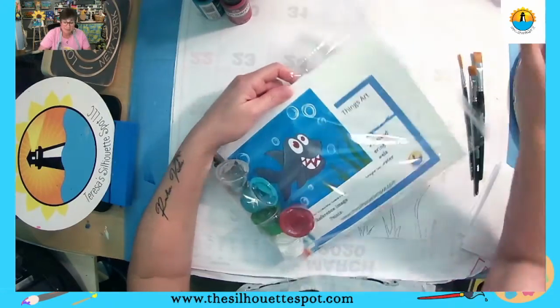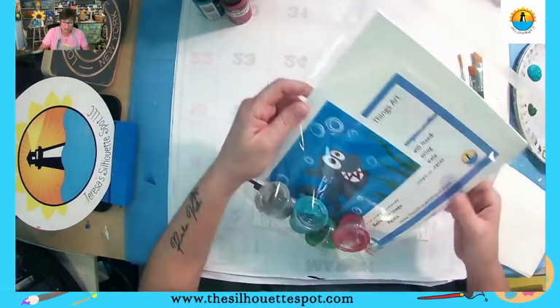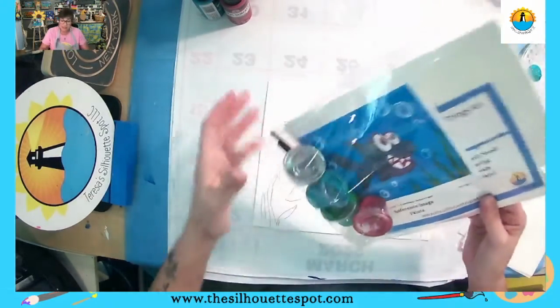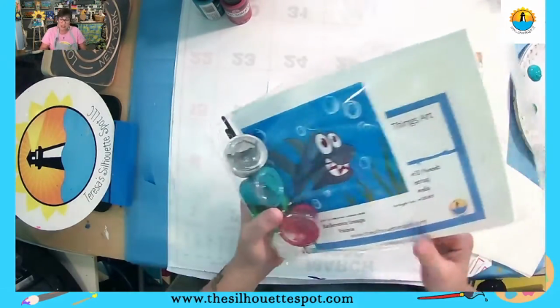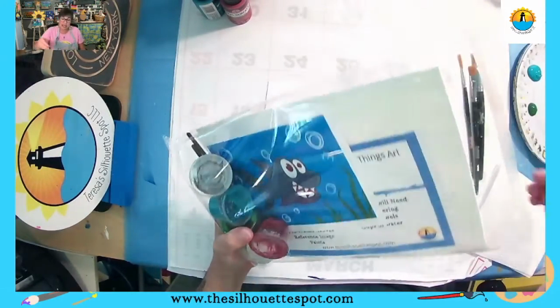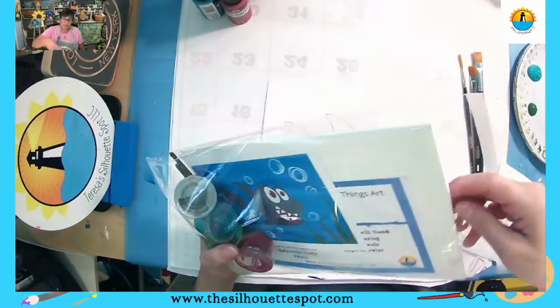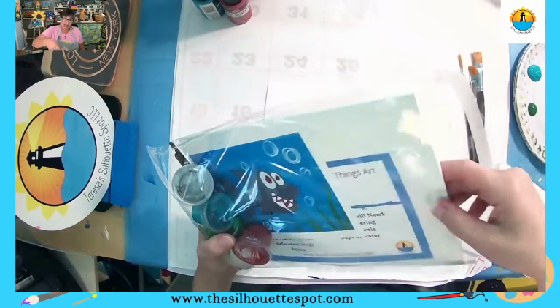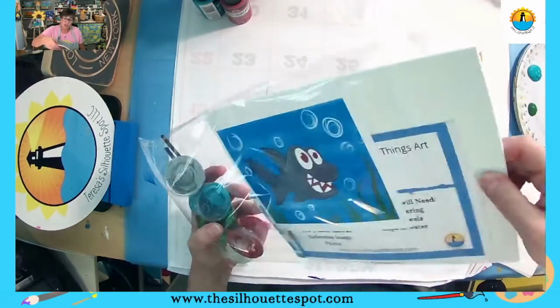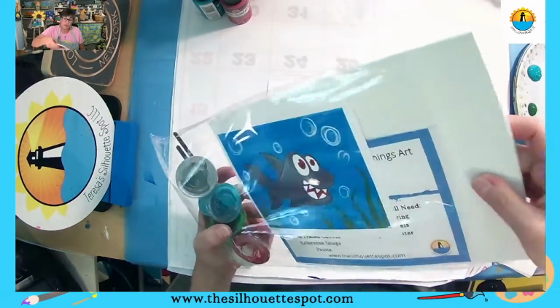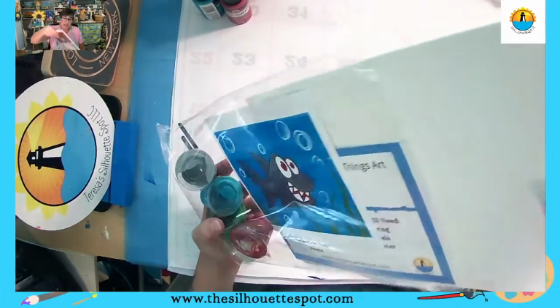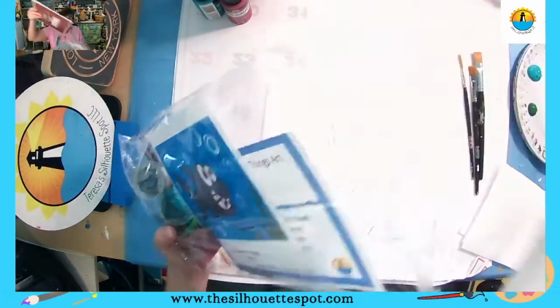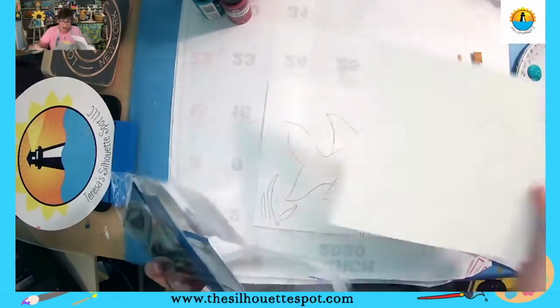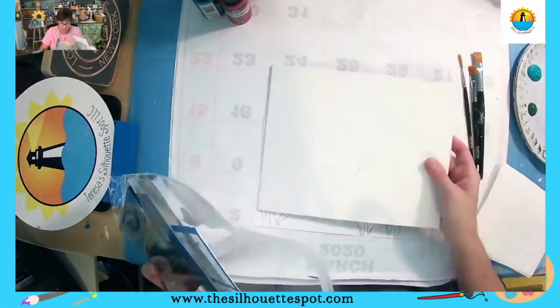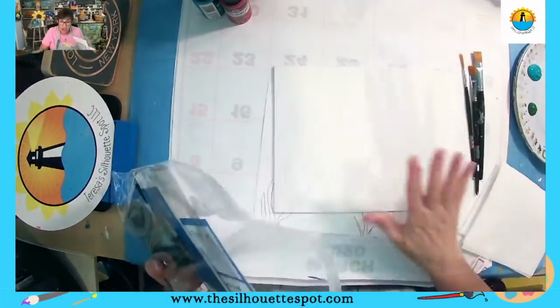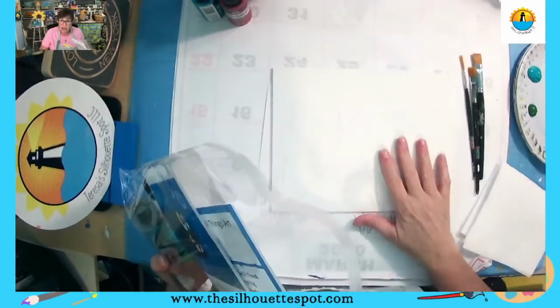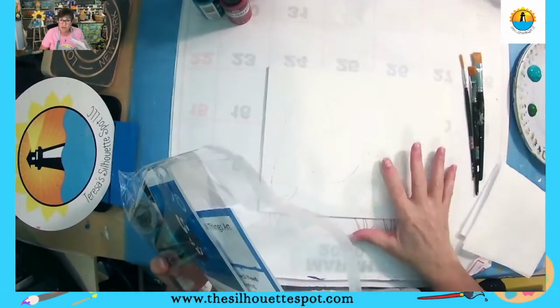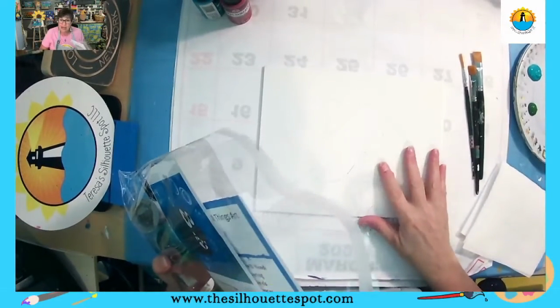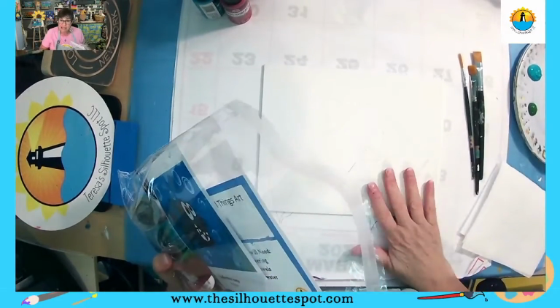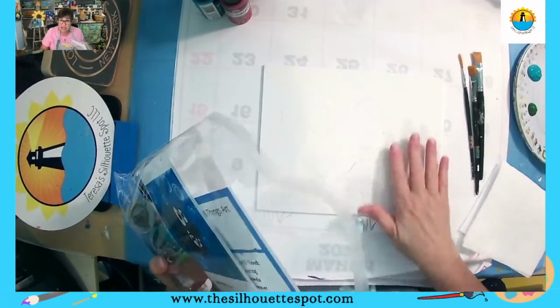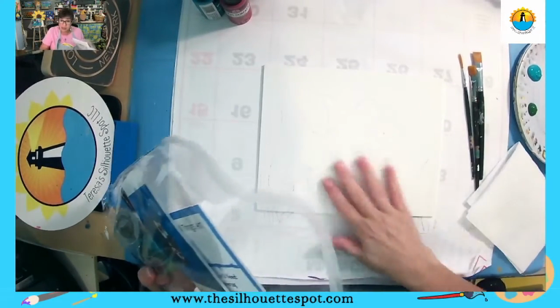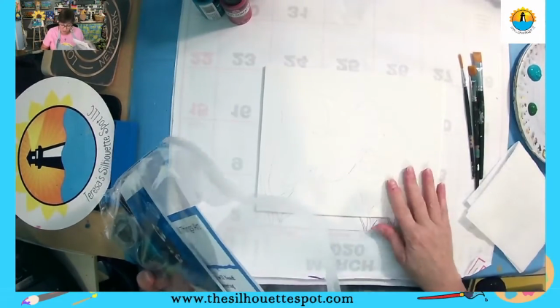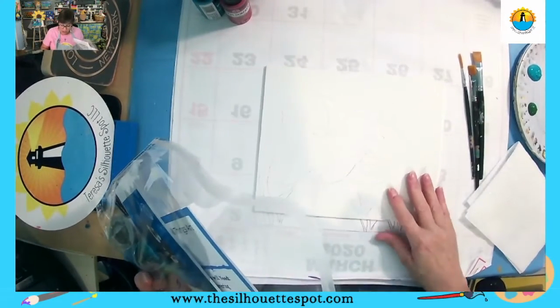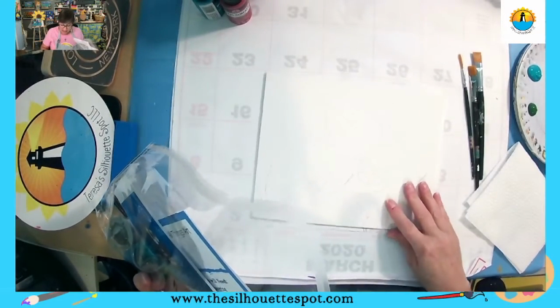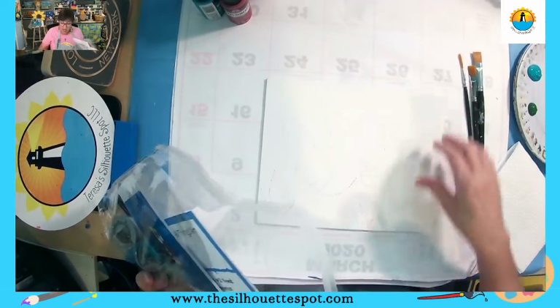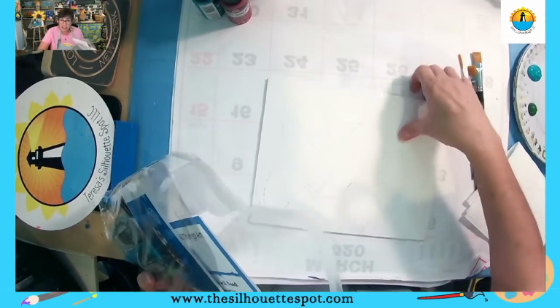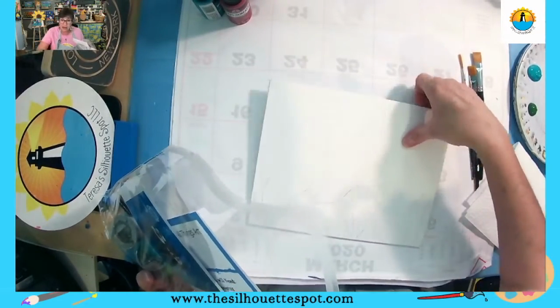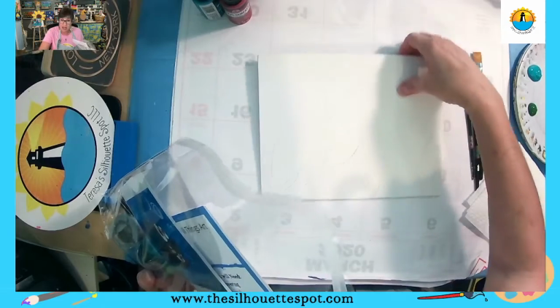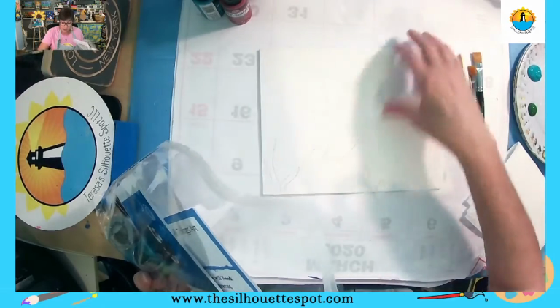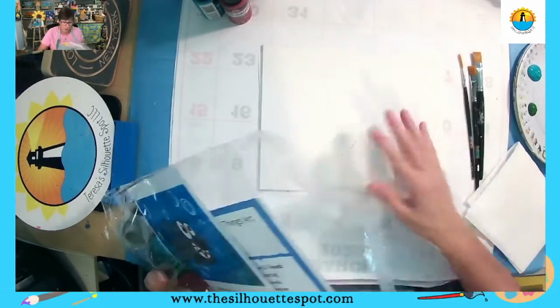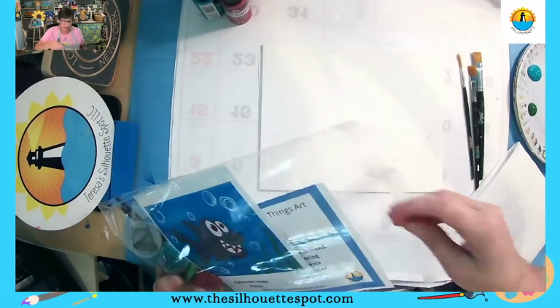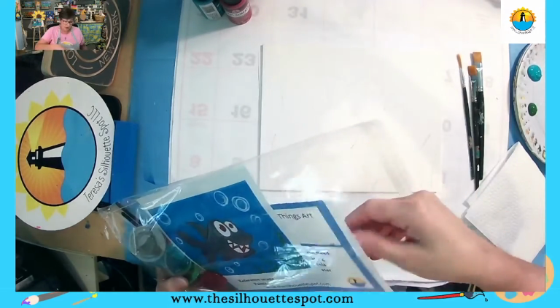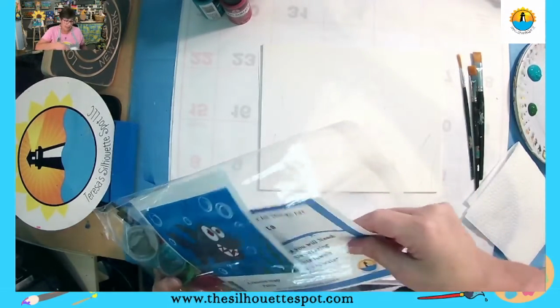Let me show you what is in your kit. In here you have your 8x10, and you have your pre-traced design on here, so you're all ready to start painting.